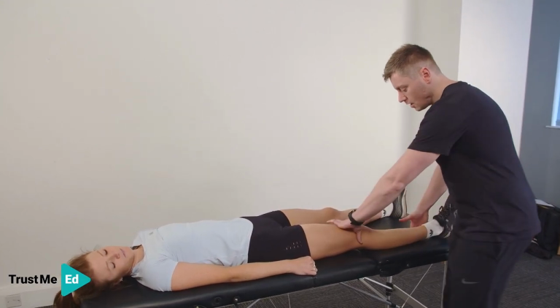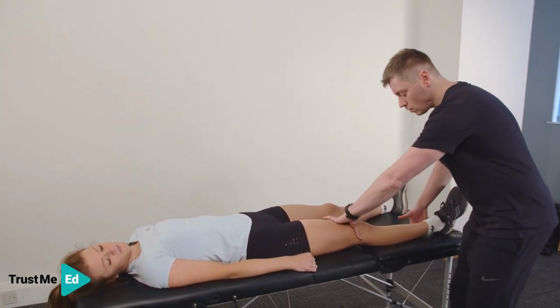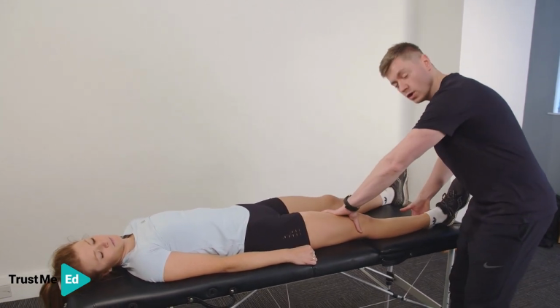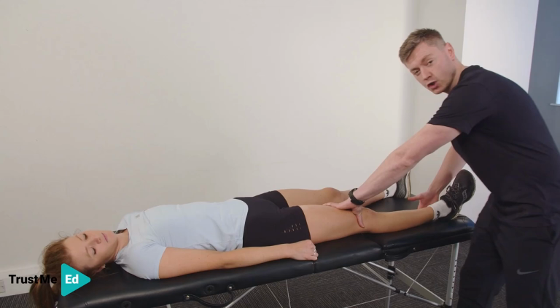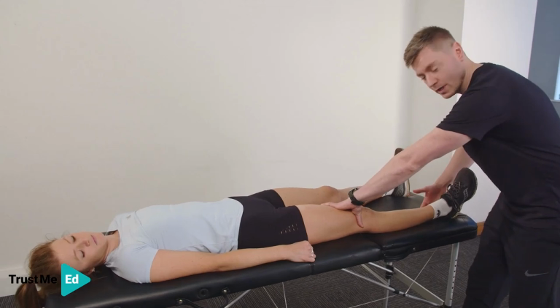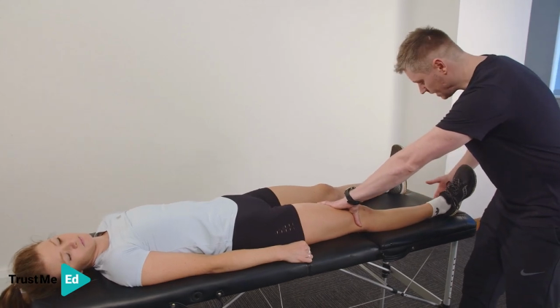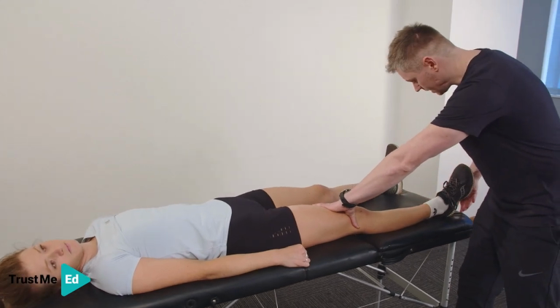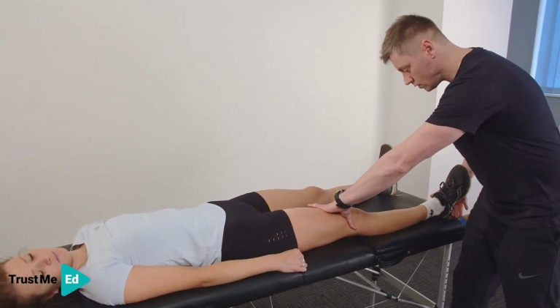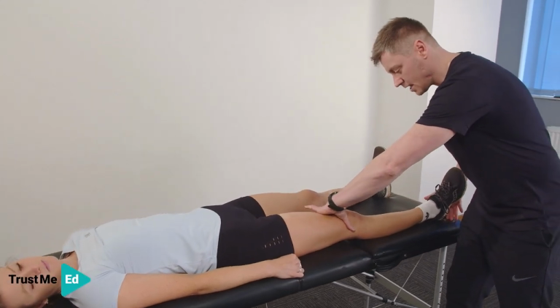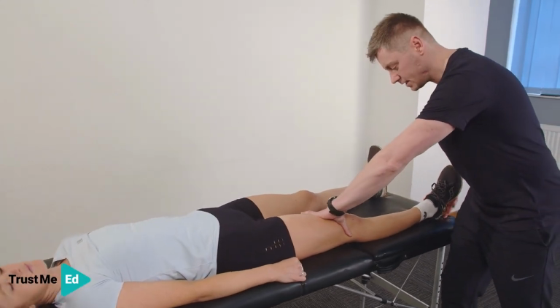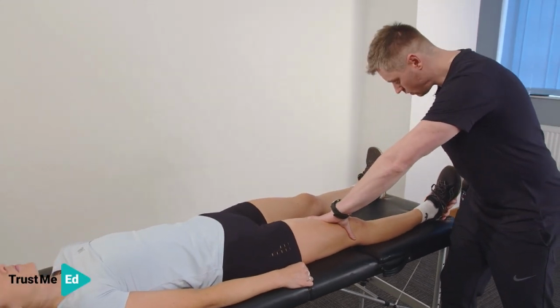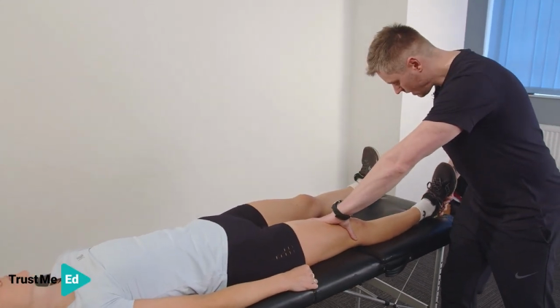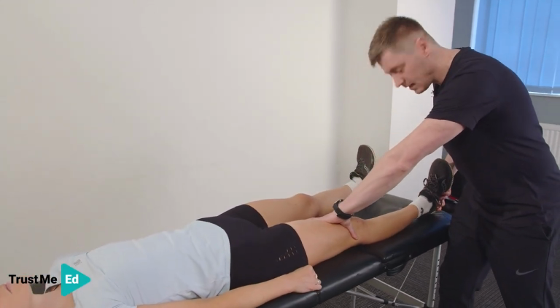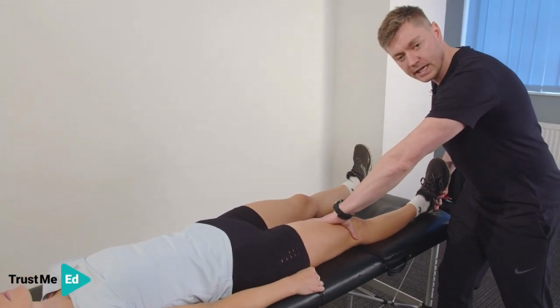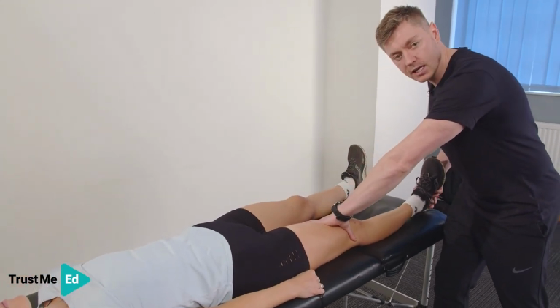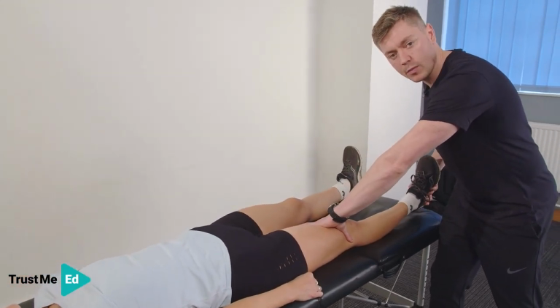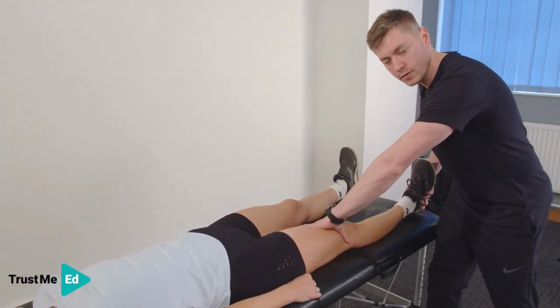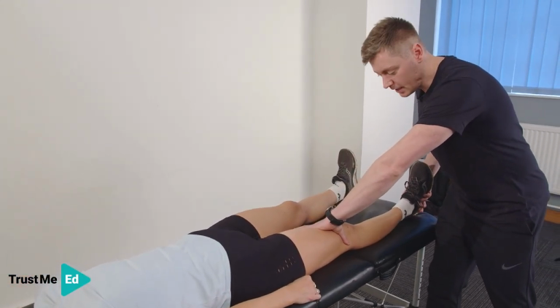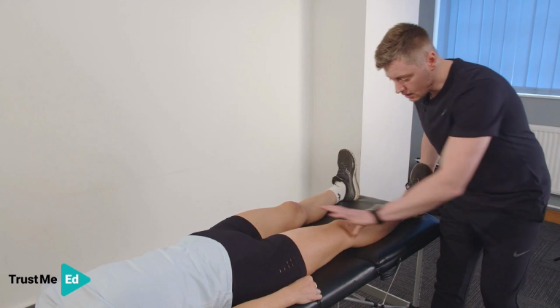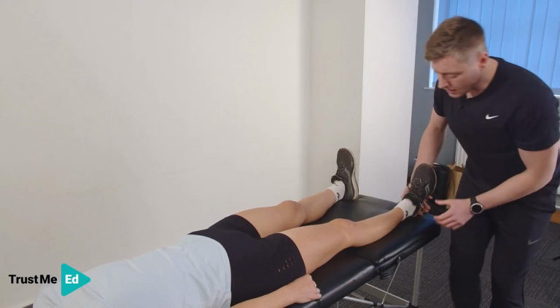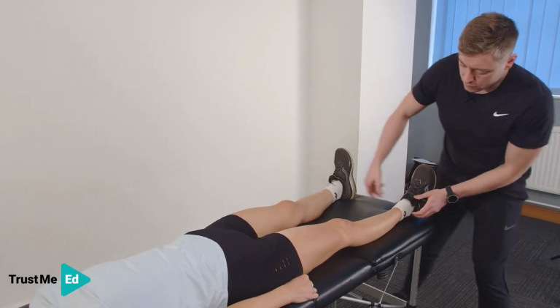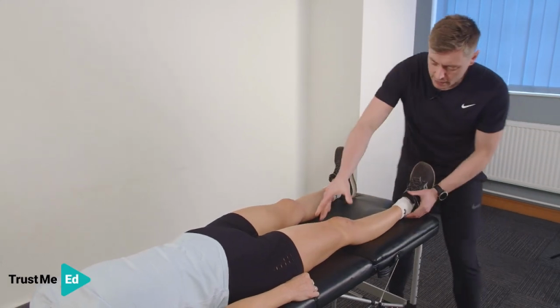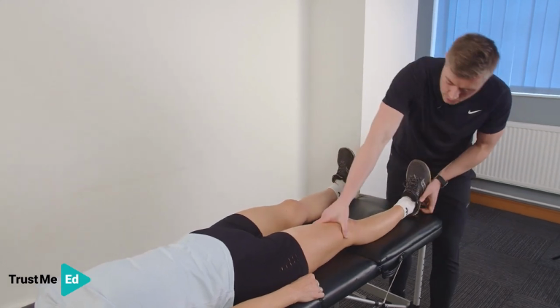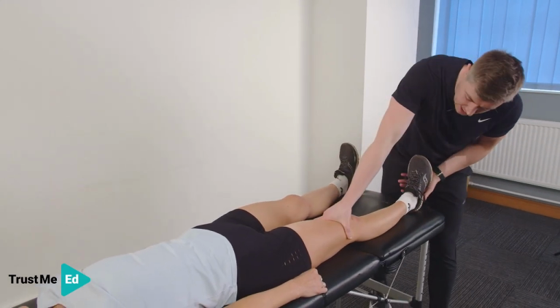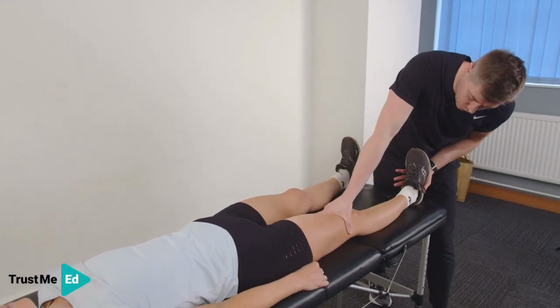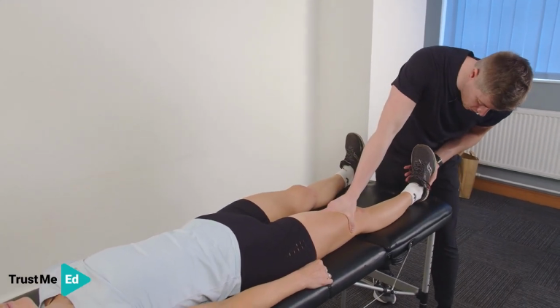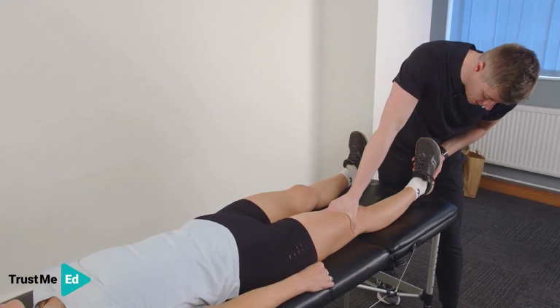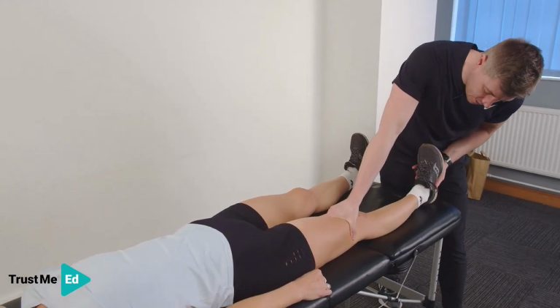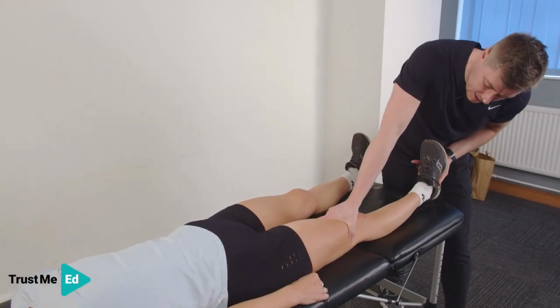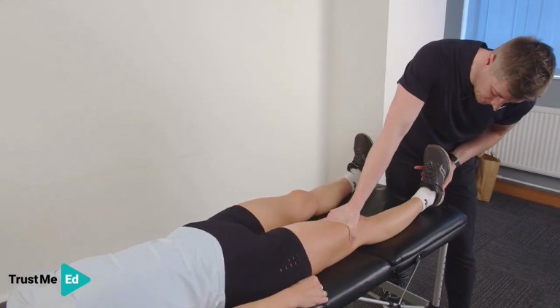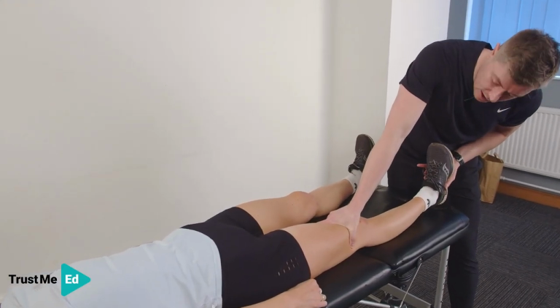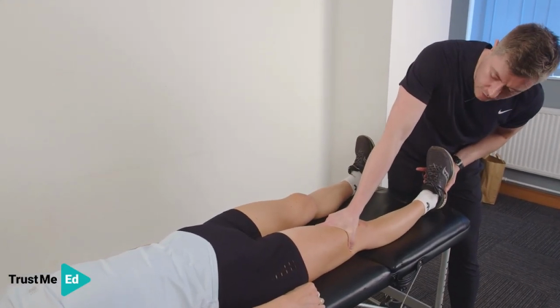We're also going to look for terminal knee extension. Can you press down and lift the heel up off the bed? If I do it from here, you can see I can push down and I'm able to lift that heel up off the bed.